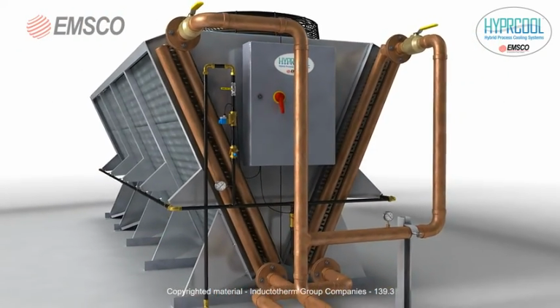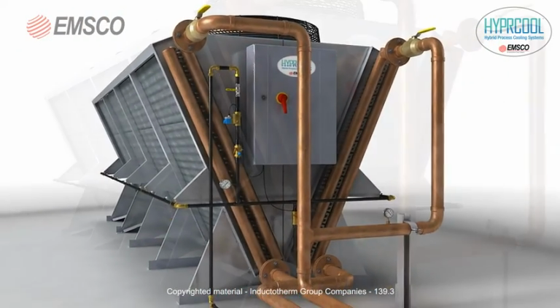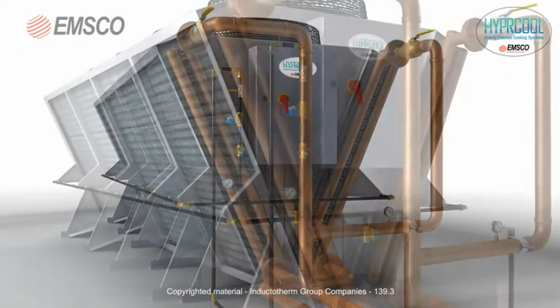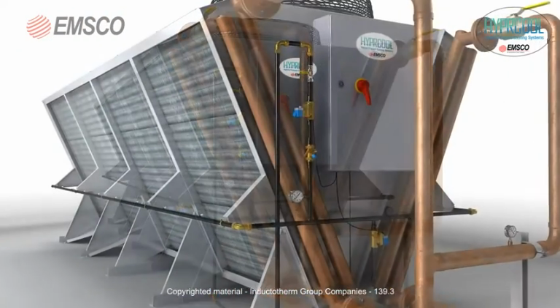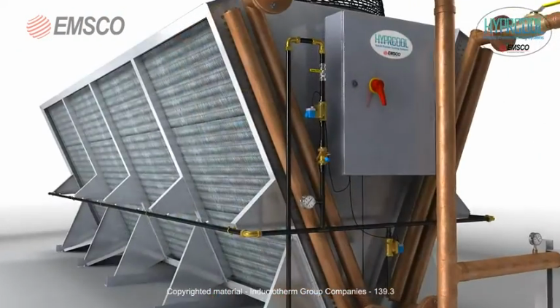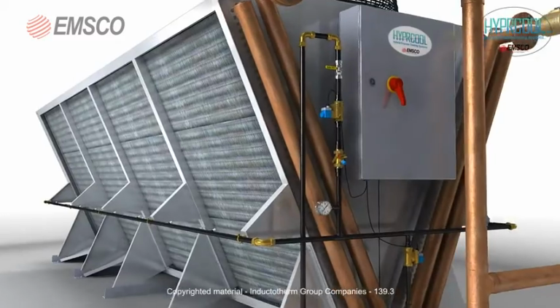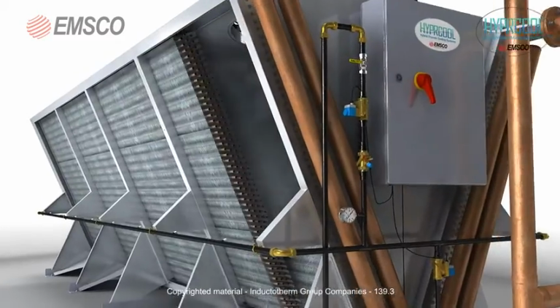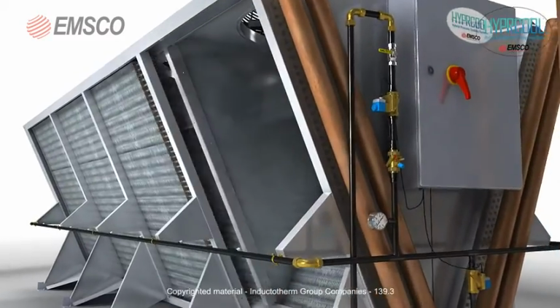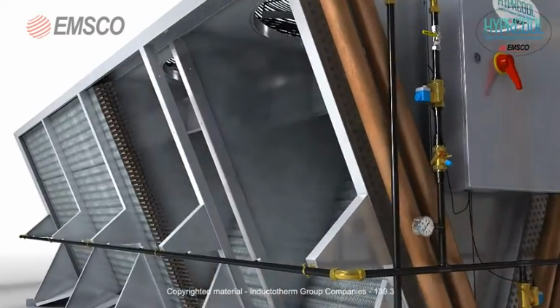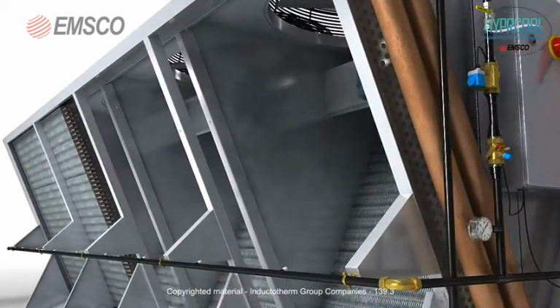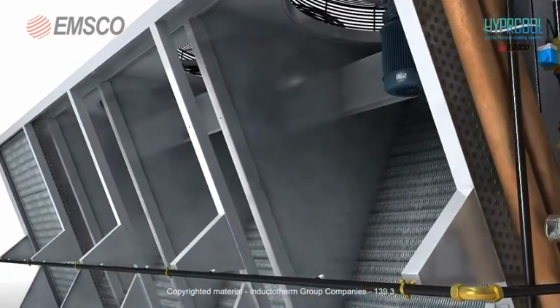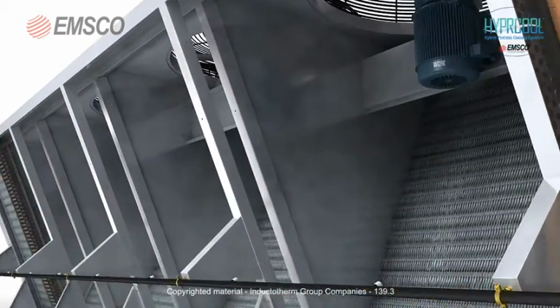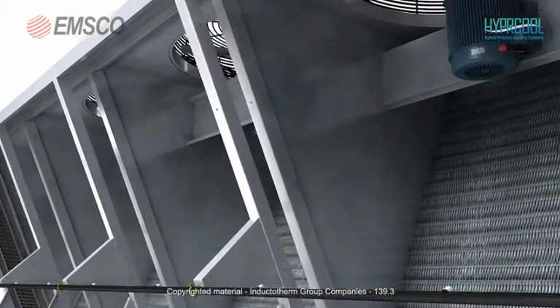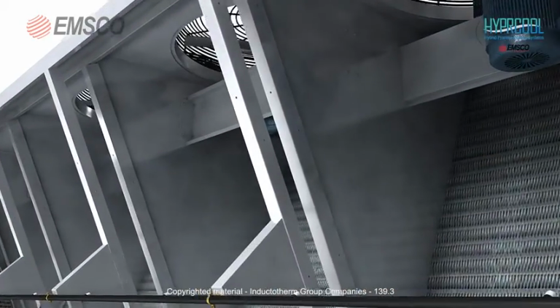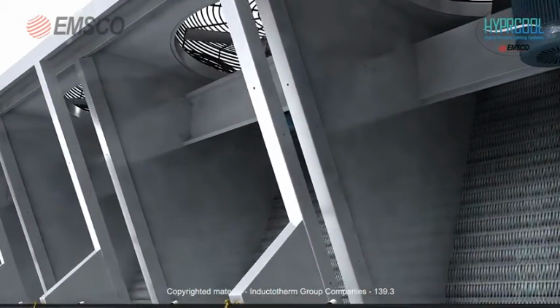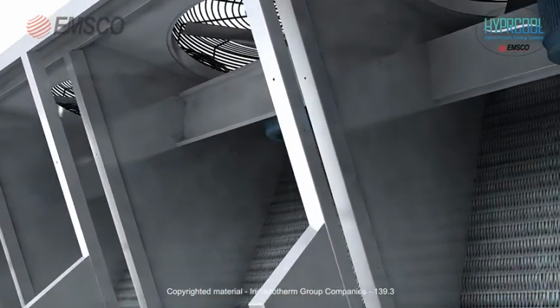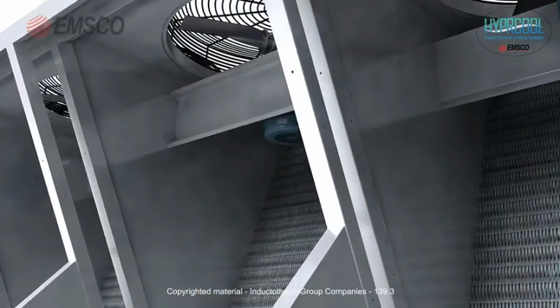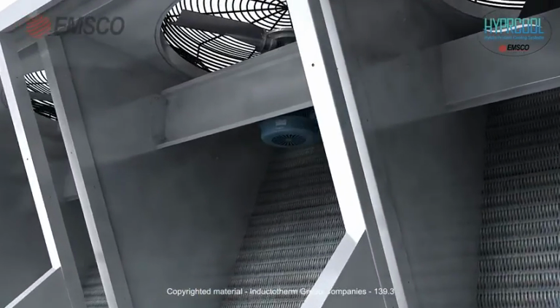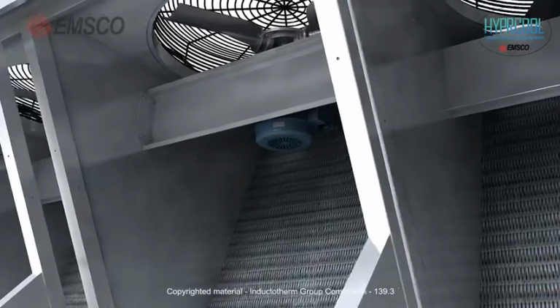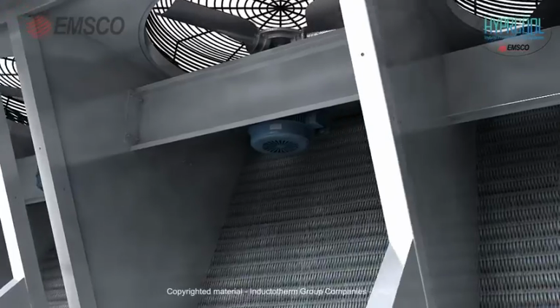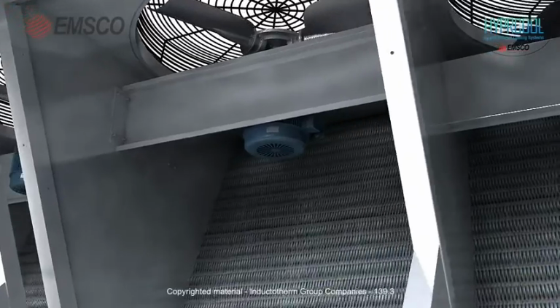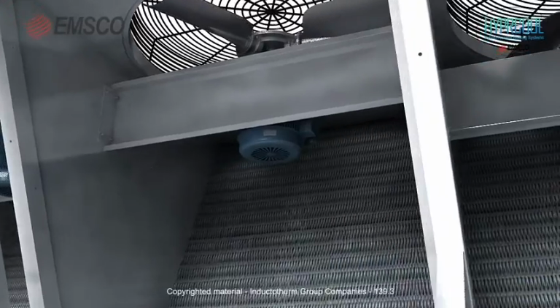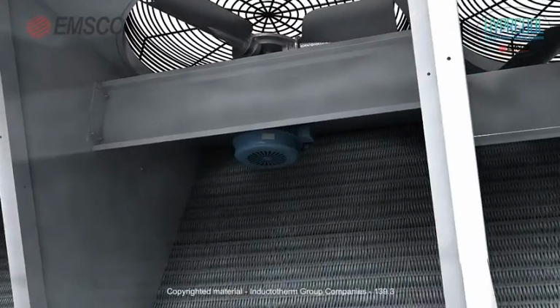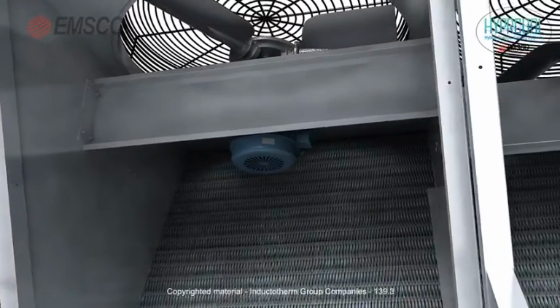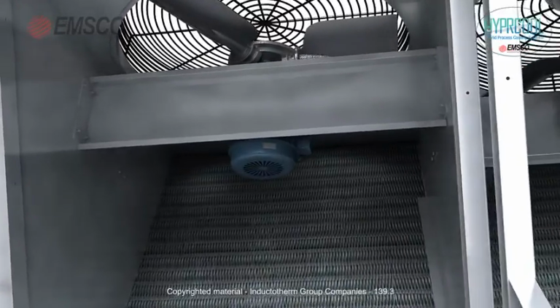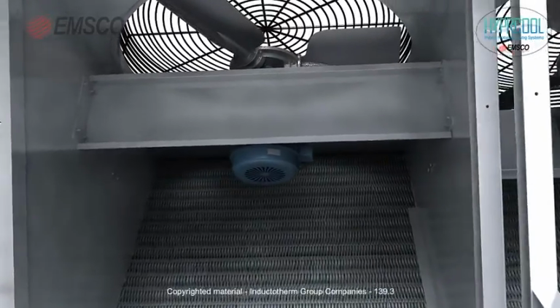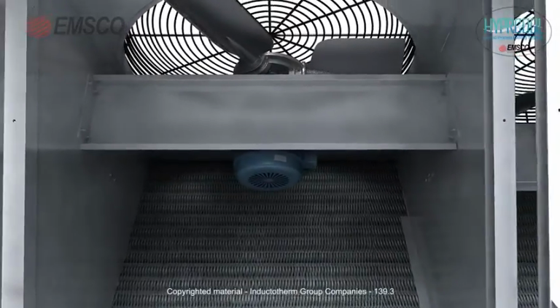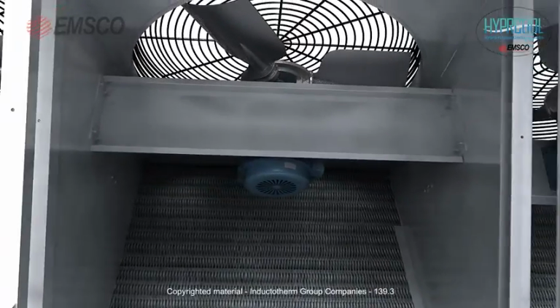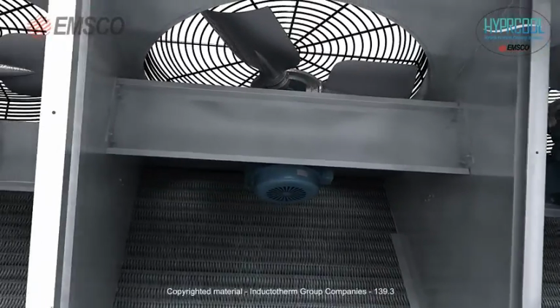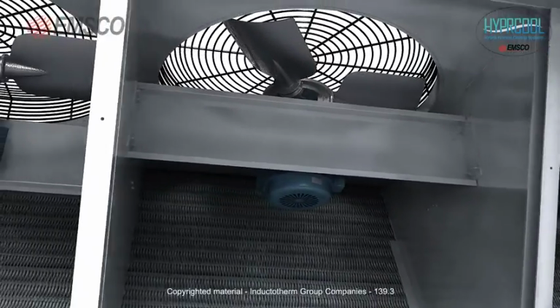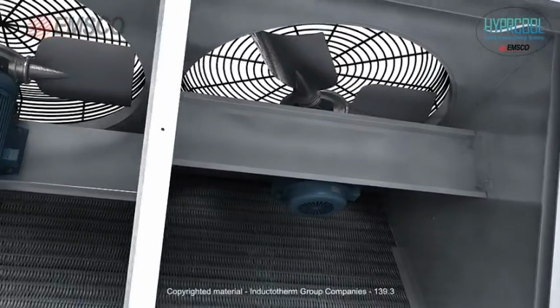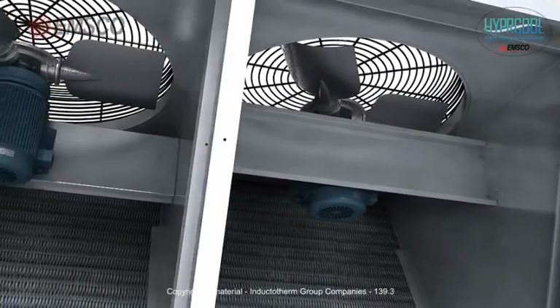Located in the control panel are the fan cycle temperature control, main circuit breaker, control circuit breaker, anti-condensation heater, and temperature controller step thermostat. Controls are housed in a weatherproof enclosure with an interlocked door isolator.